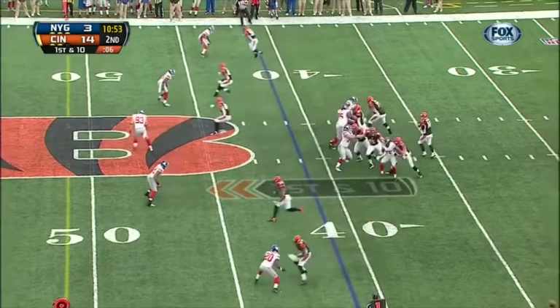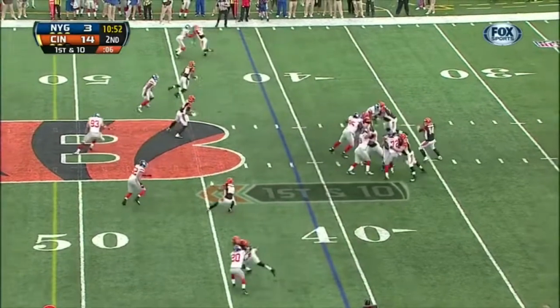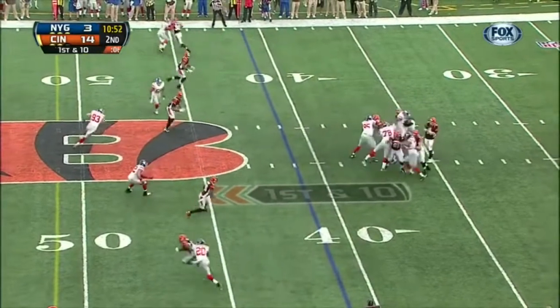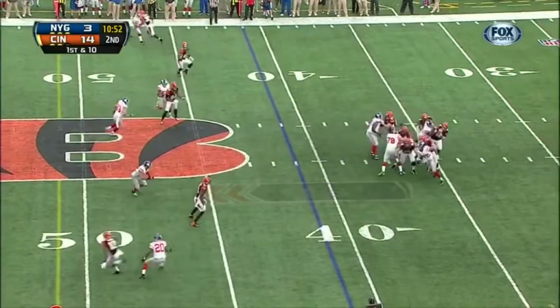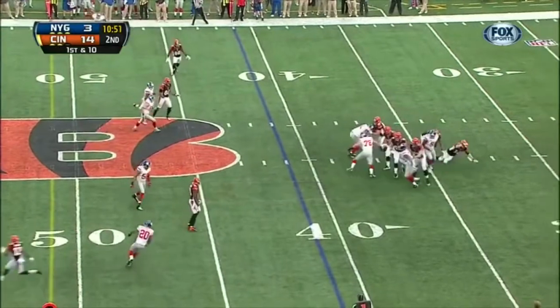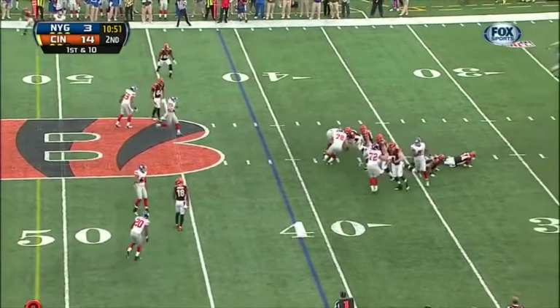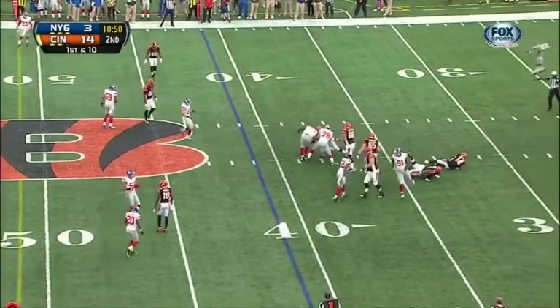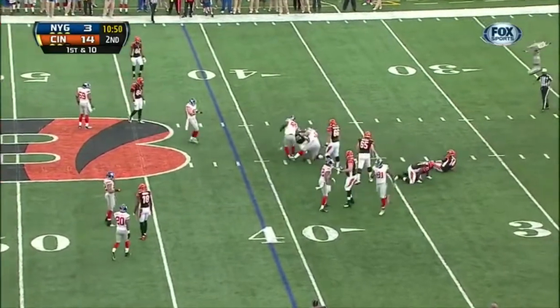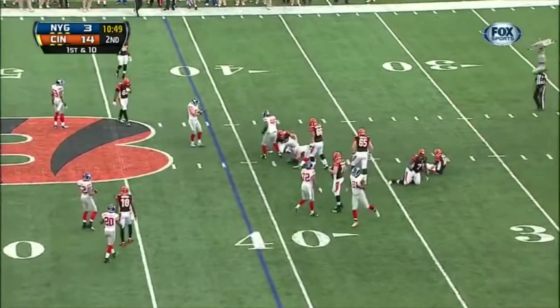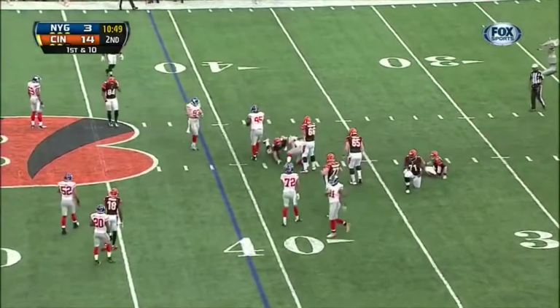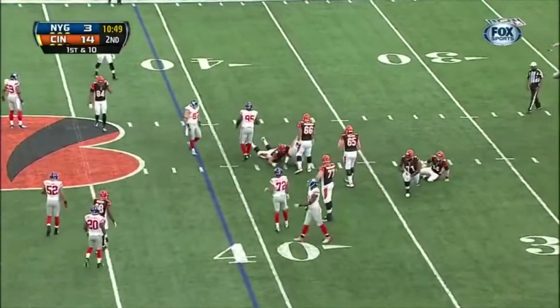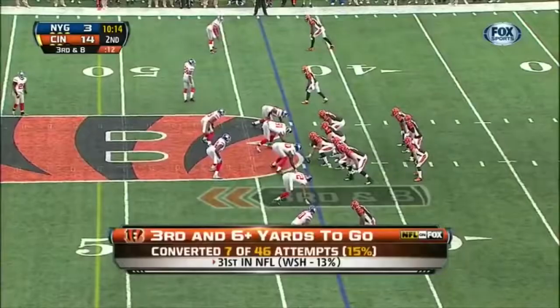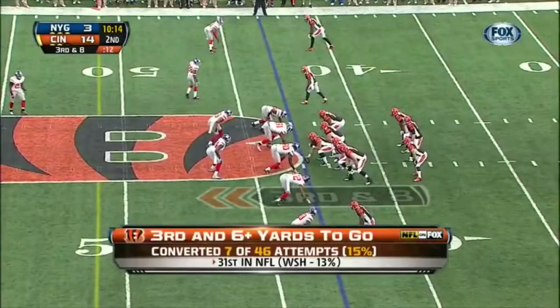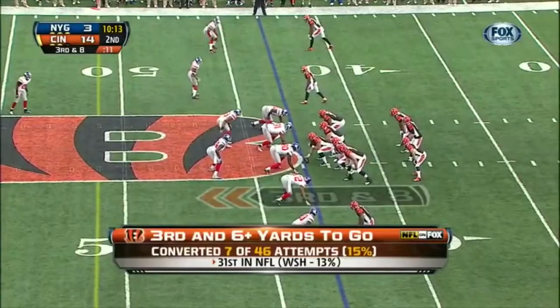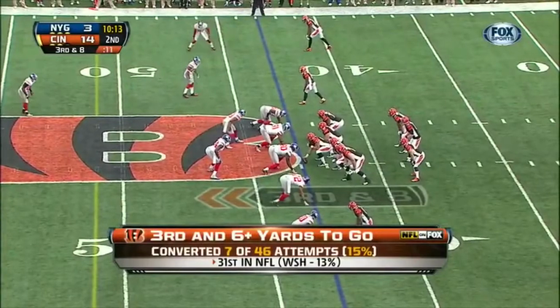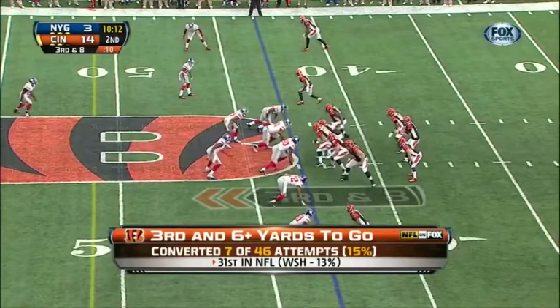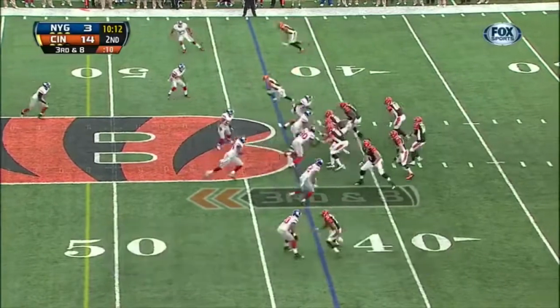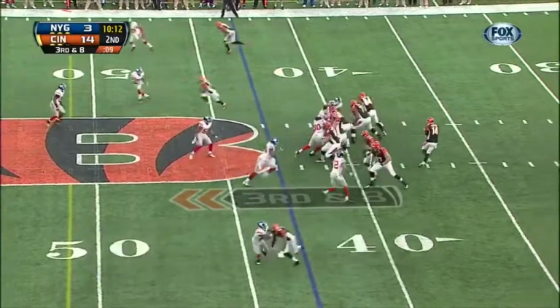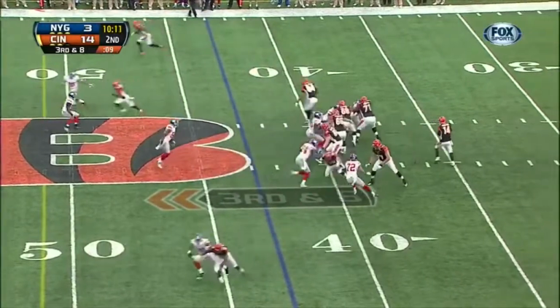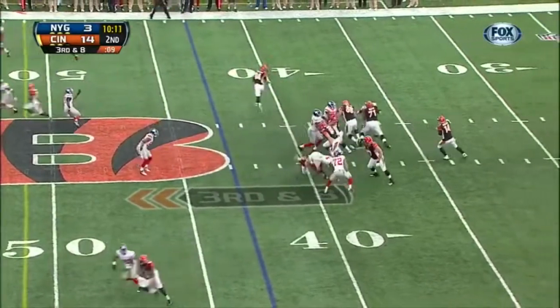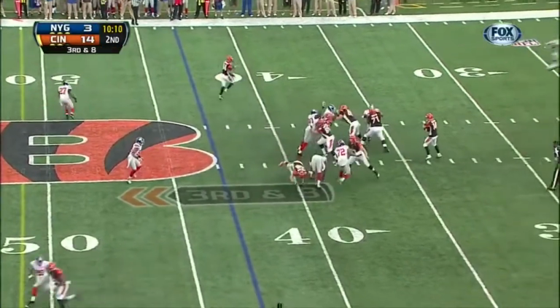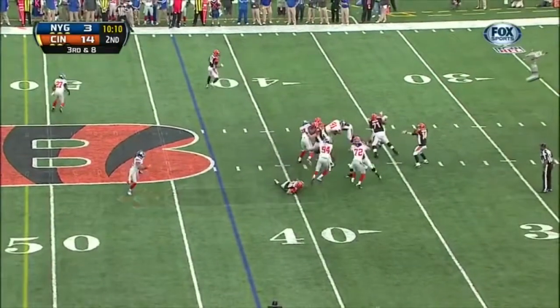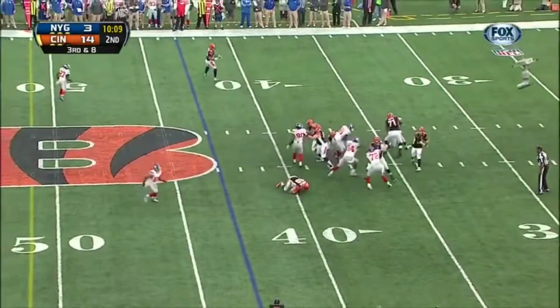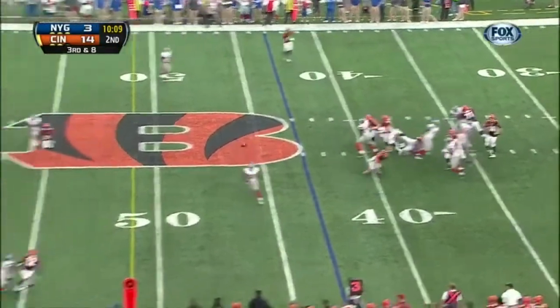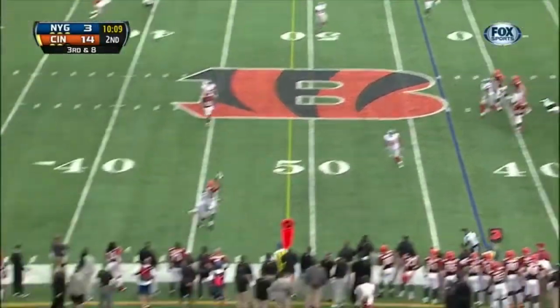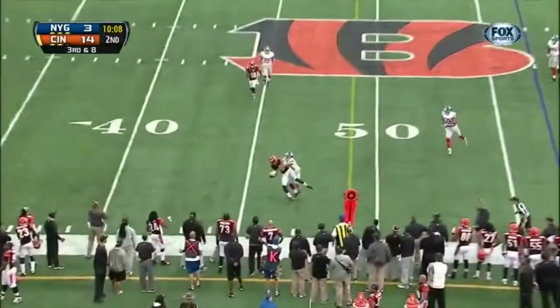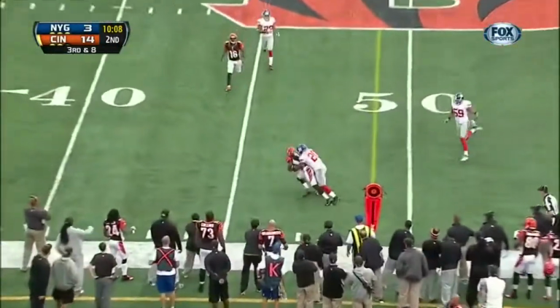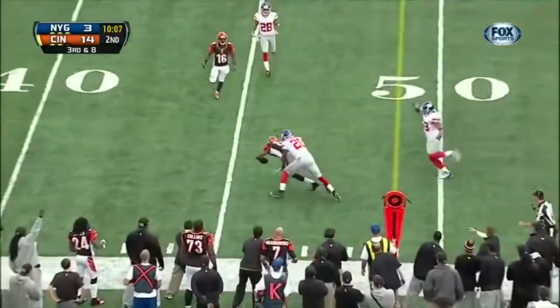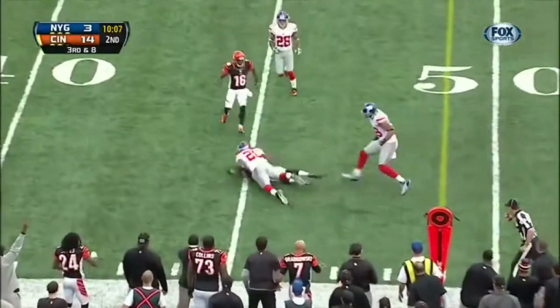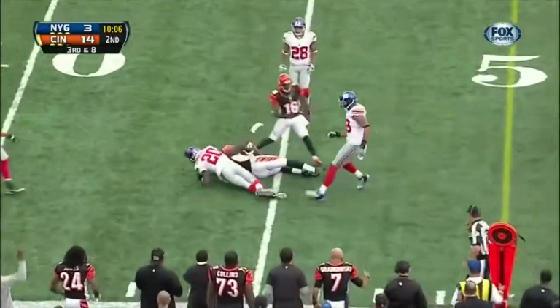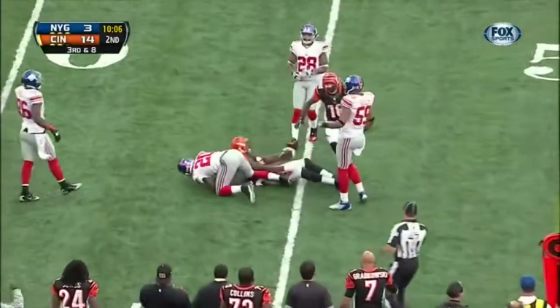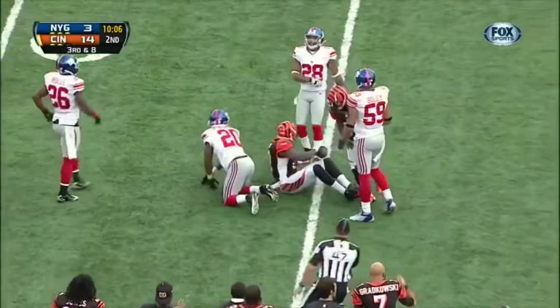Out of the shotgun — batted down at the line of scrimmage. Against Washington they took advantage of six Dallas turnovers in a win there before losing to the Steelers. And what a catch by Sanu in traffic.